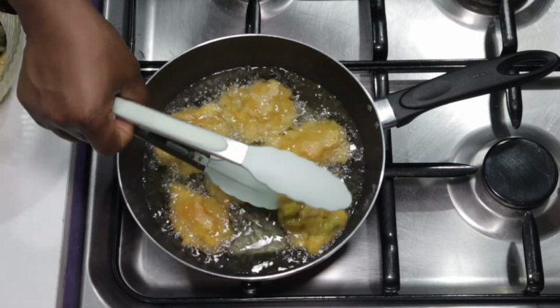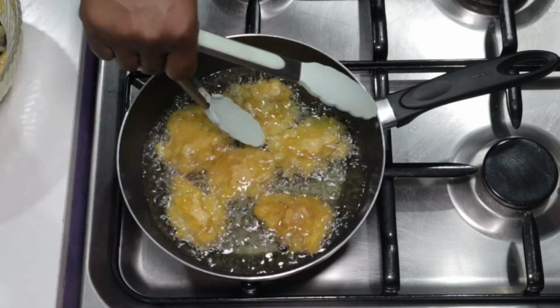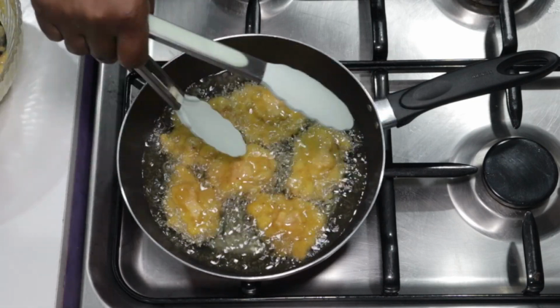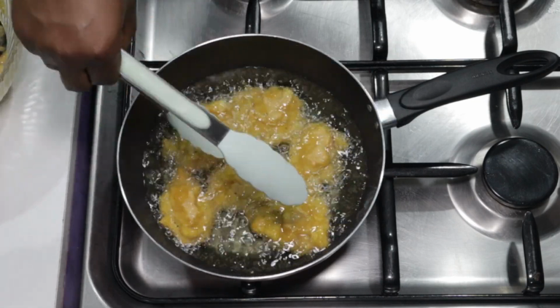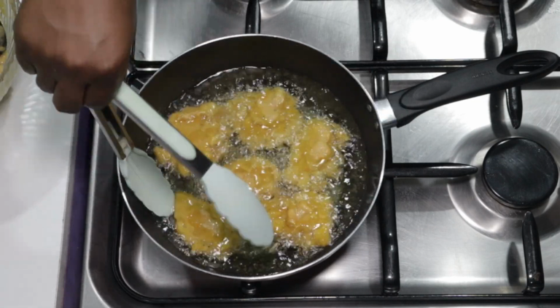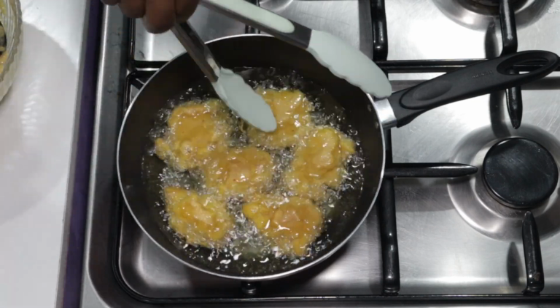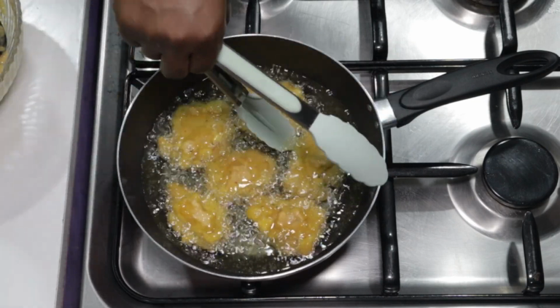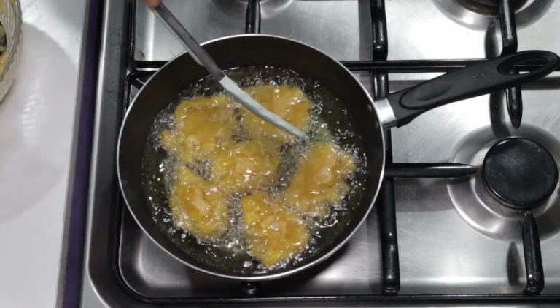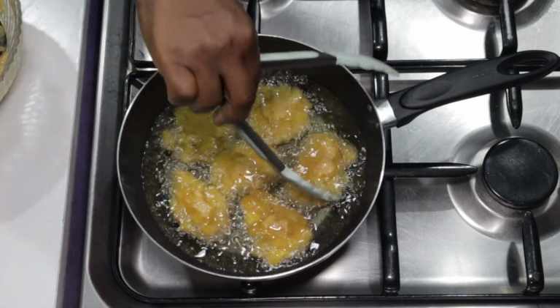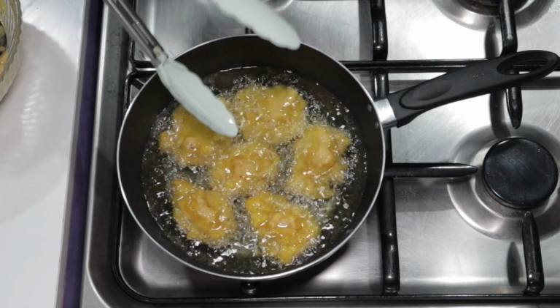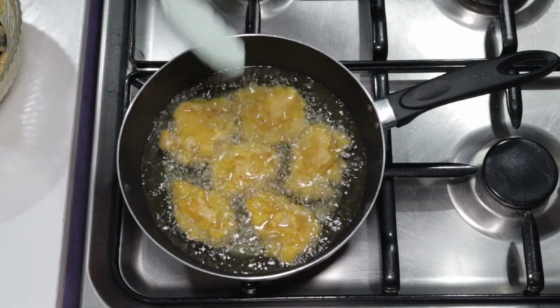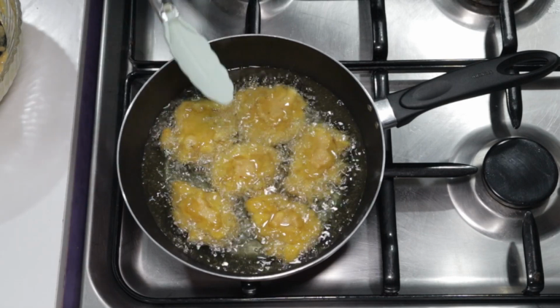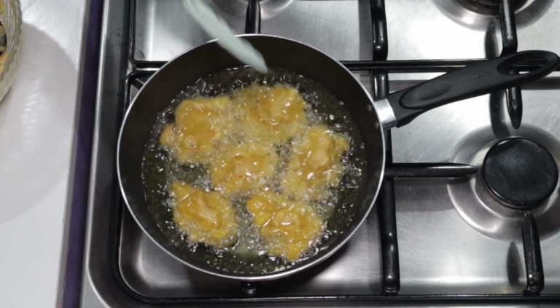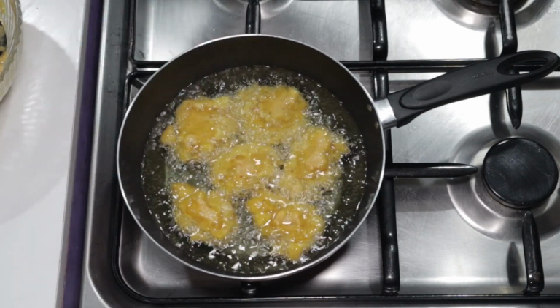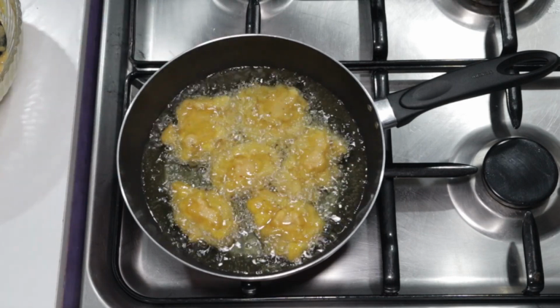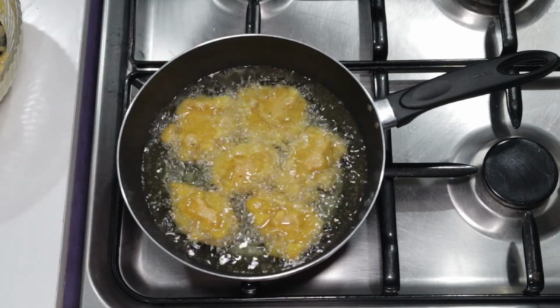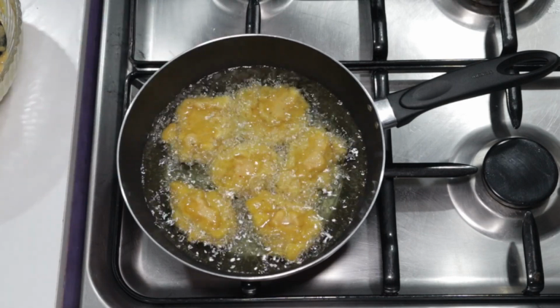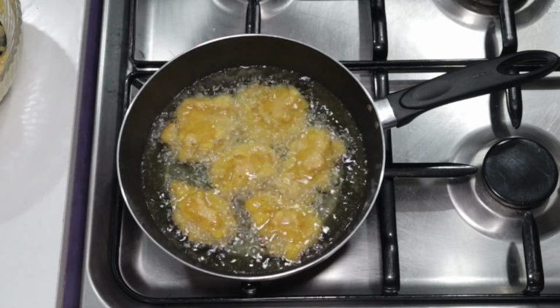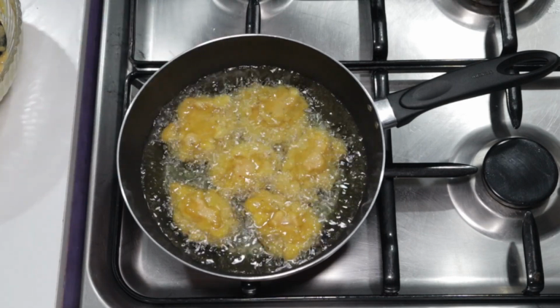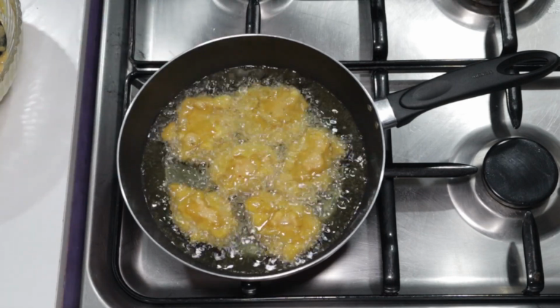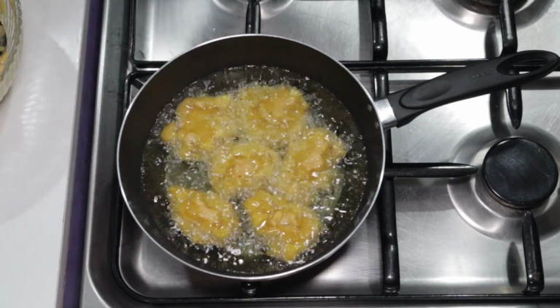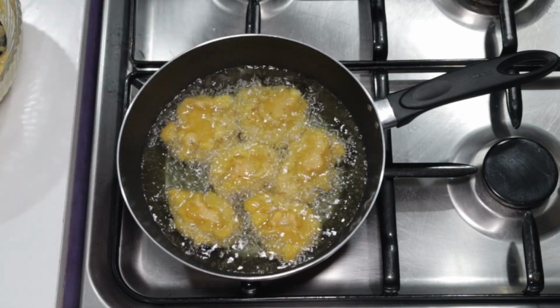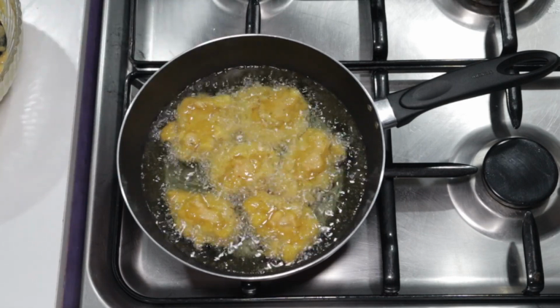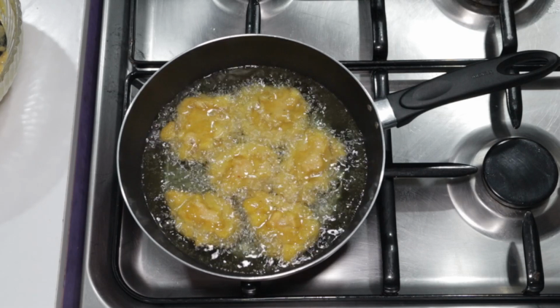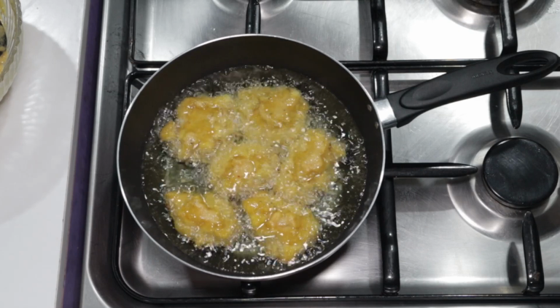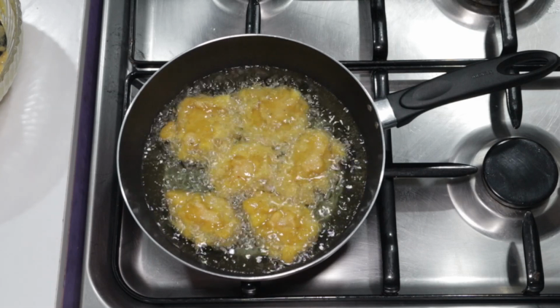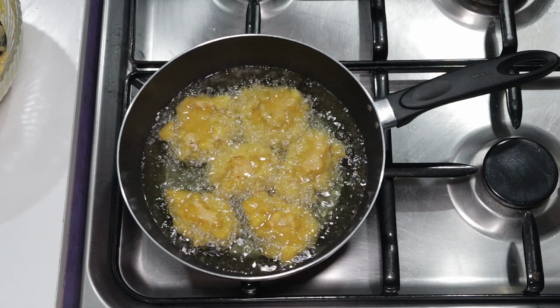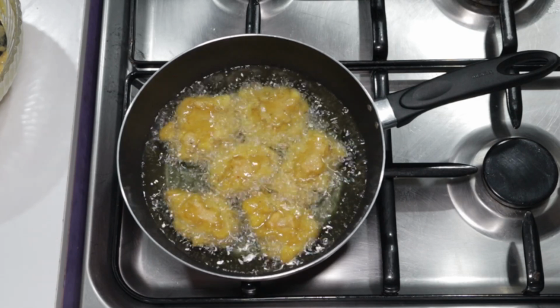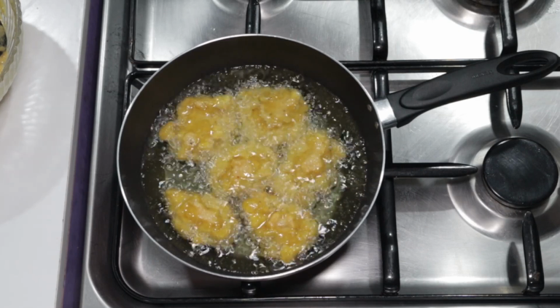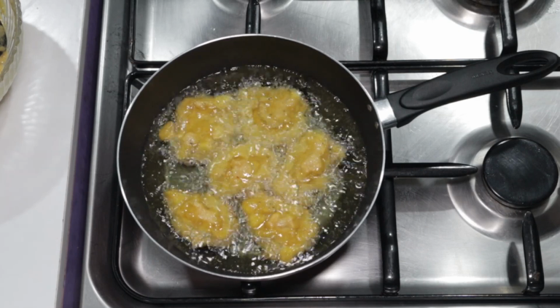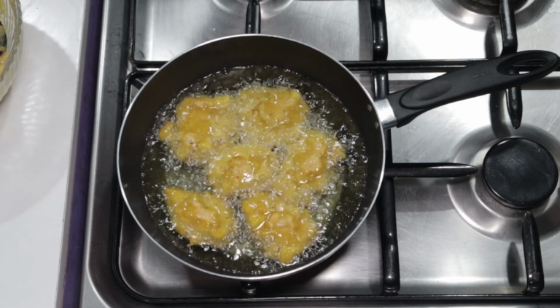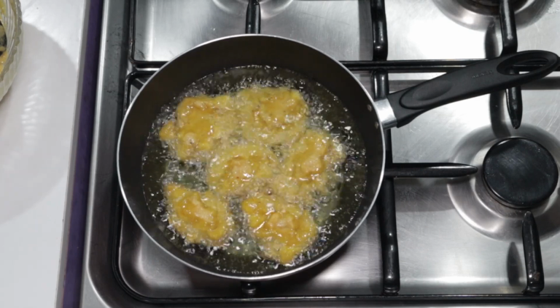Use your tongs to check and separate them well. You can turn them over to fry on the other side. Keep turning them over and over again until you have the desired color you are looking for.